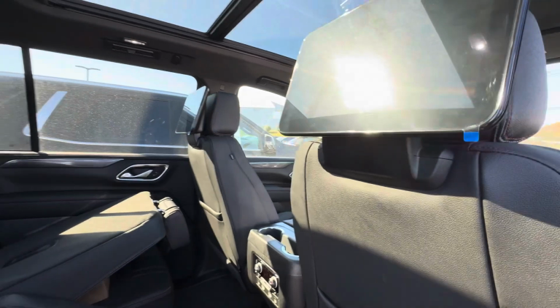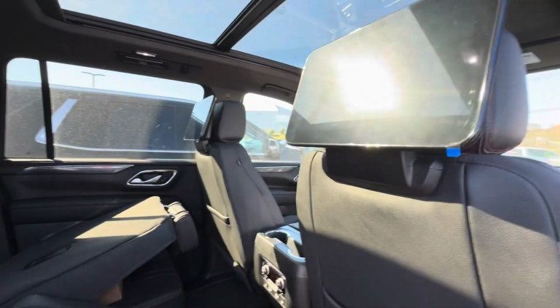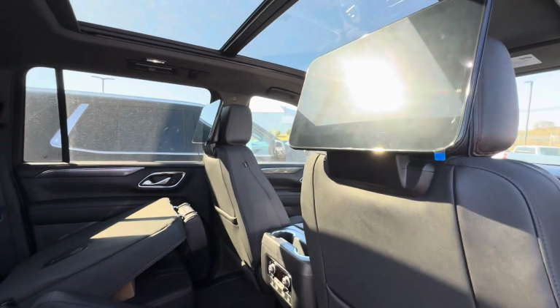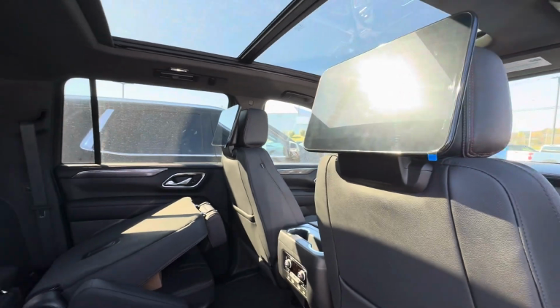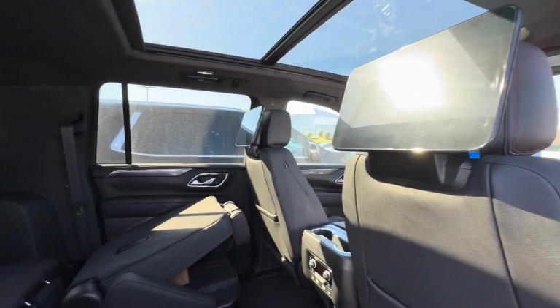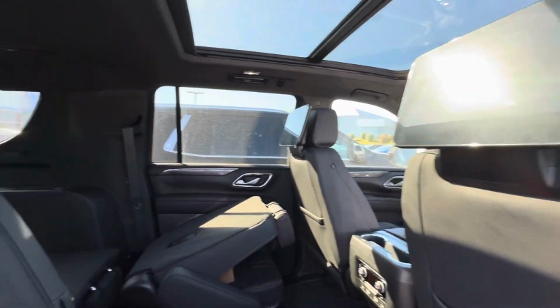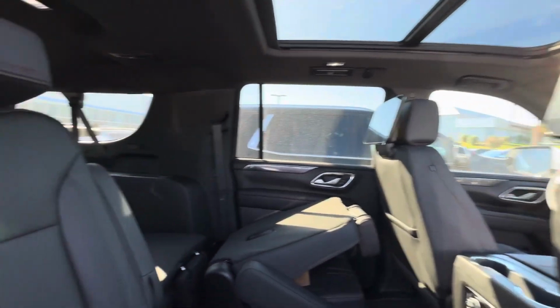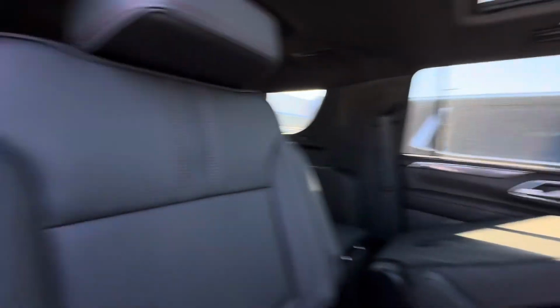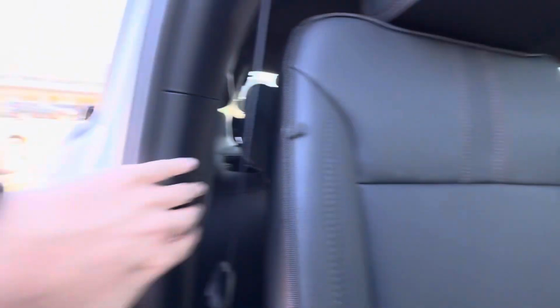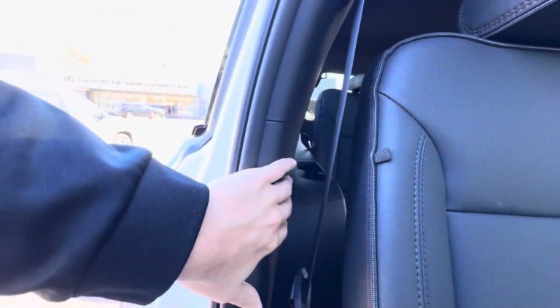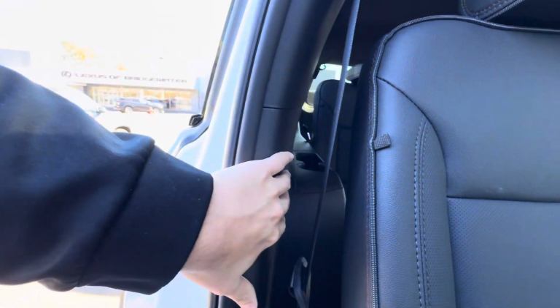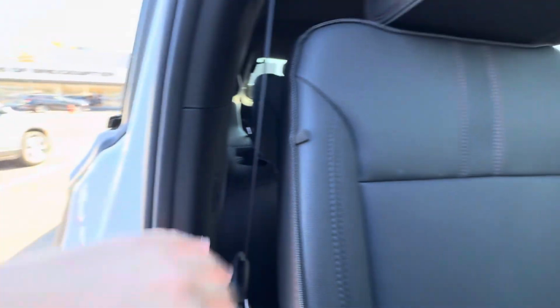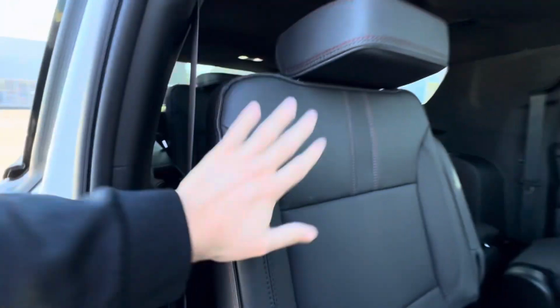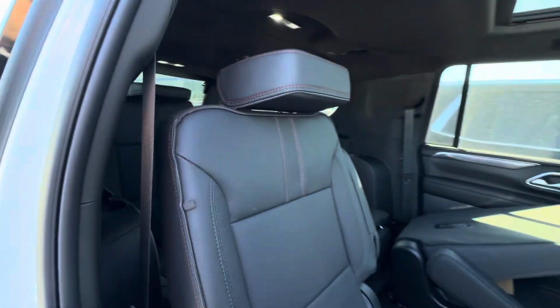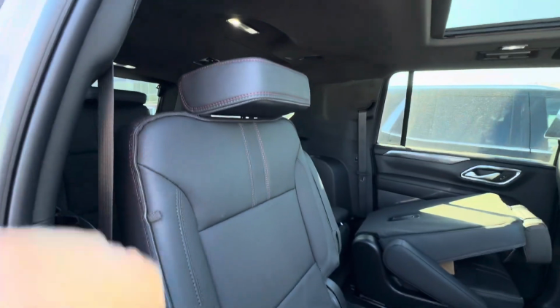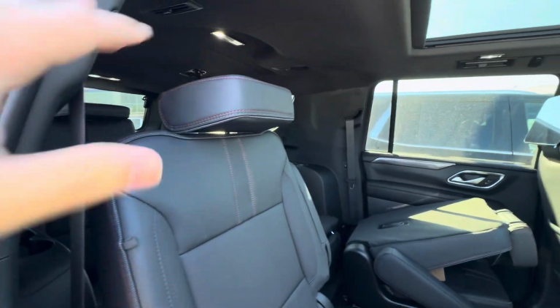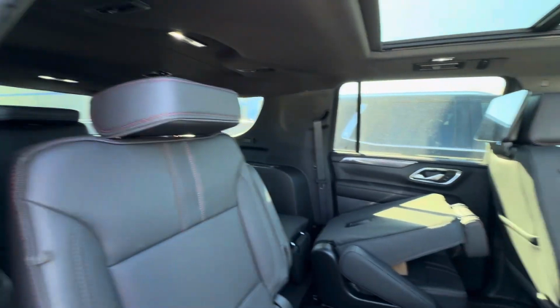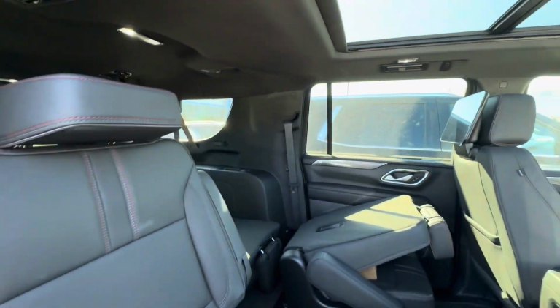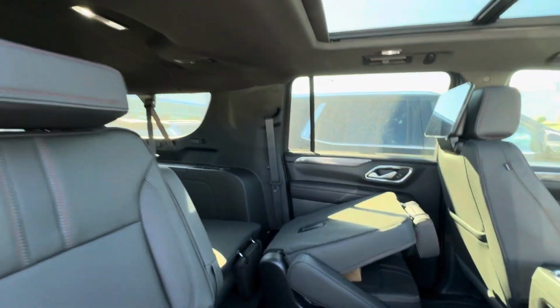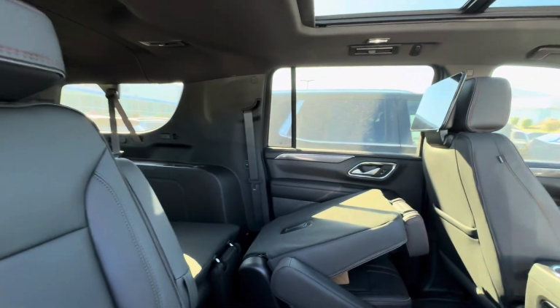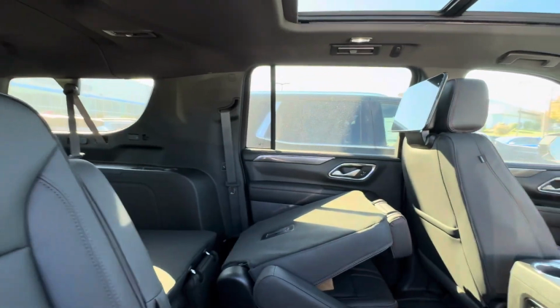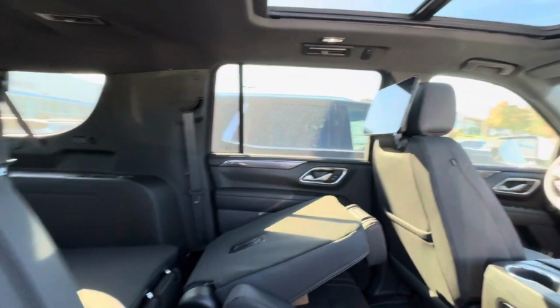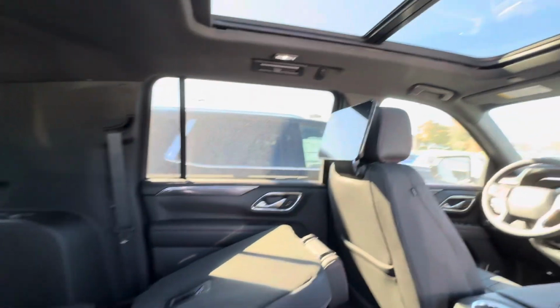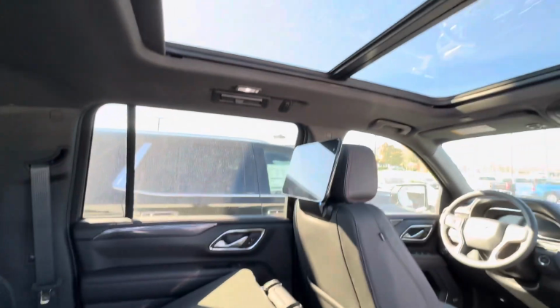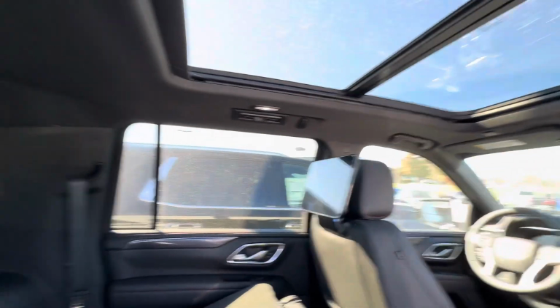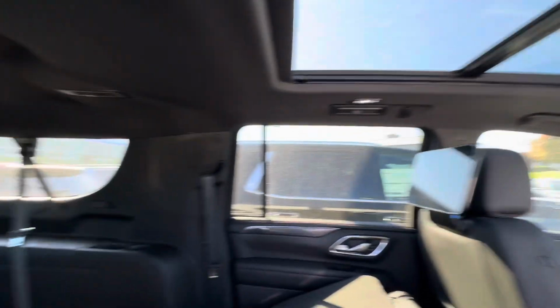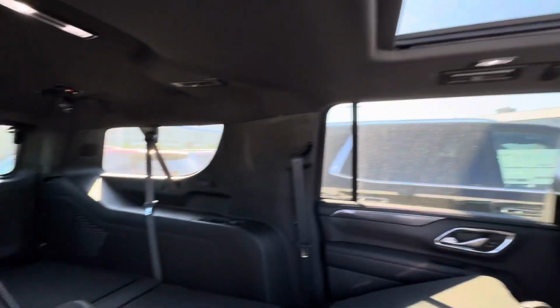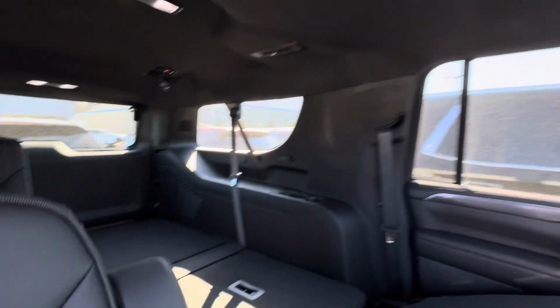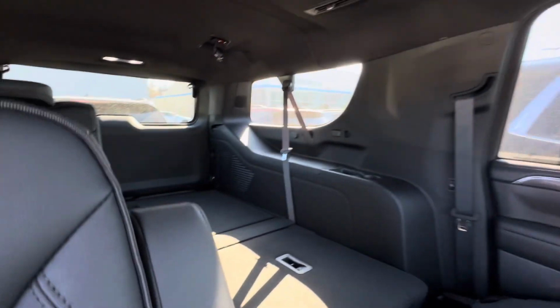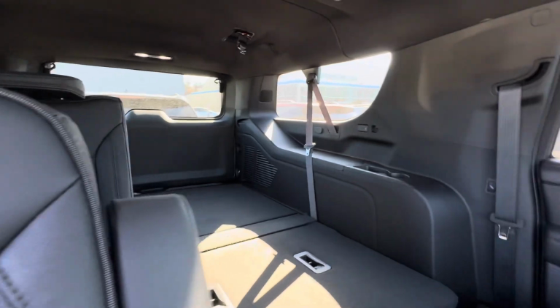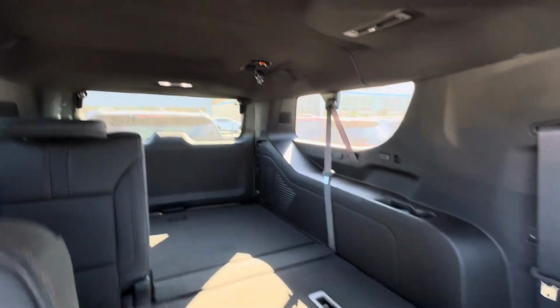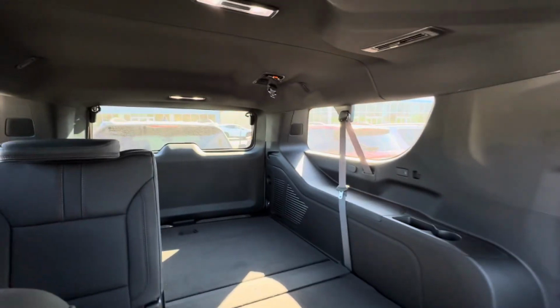We also have a luxury package on this model, so we're going to have power folding seats — these ones will fold, the third row will fold also, all power. There's the third row for you.